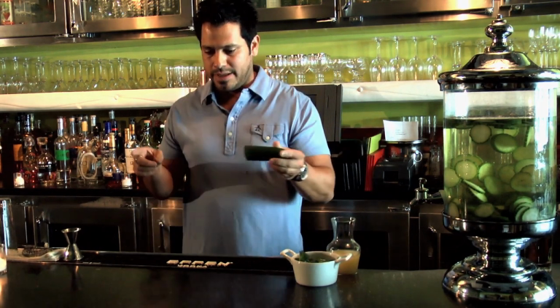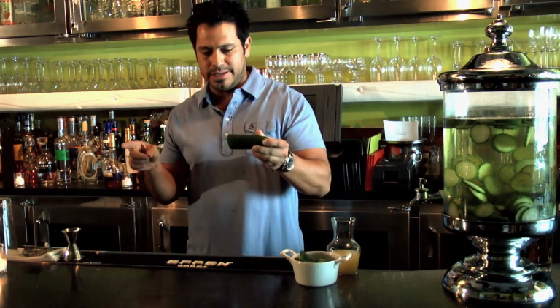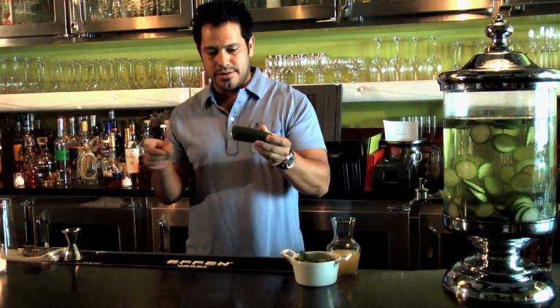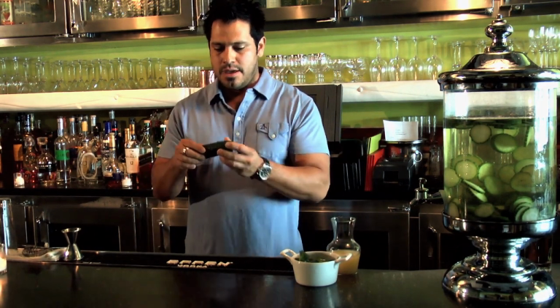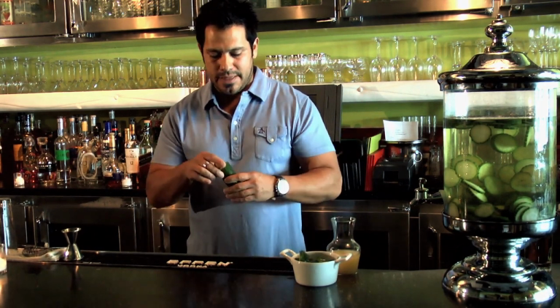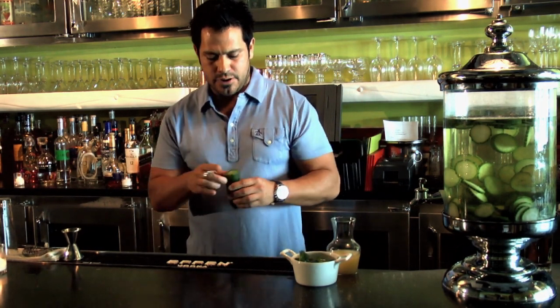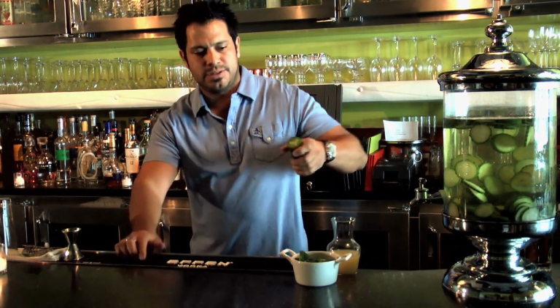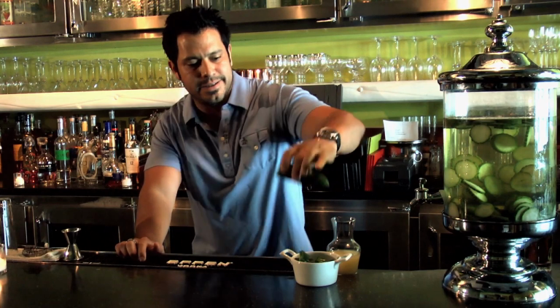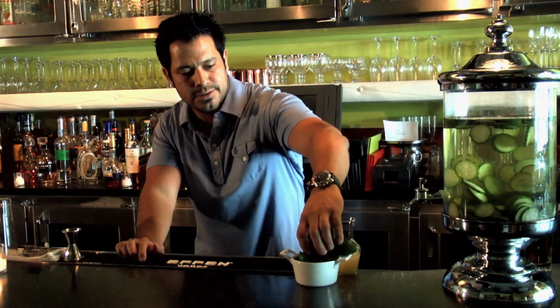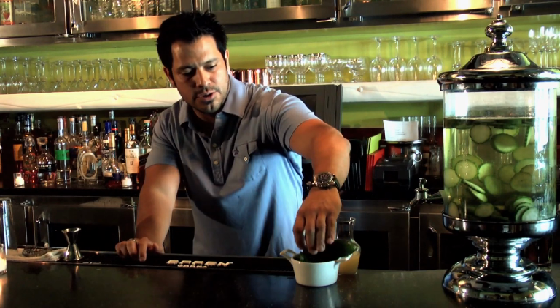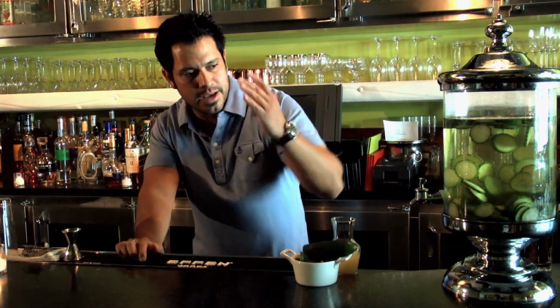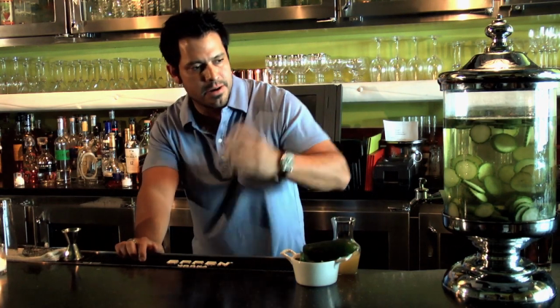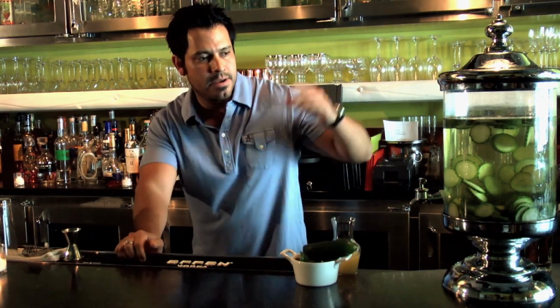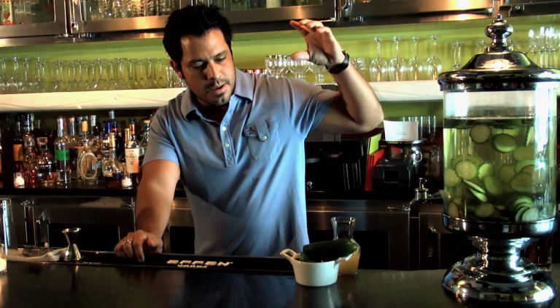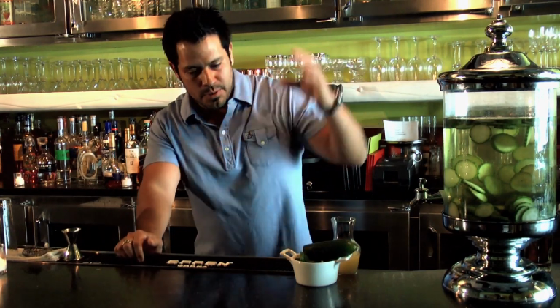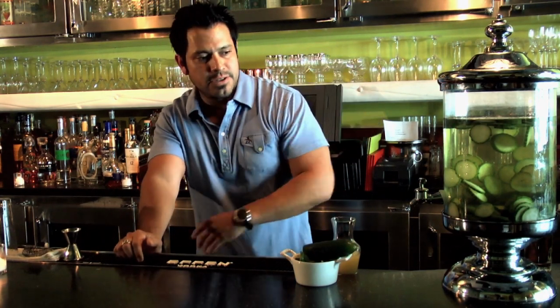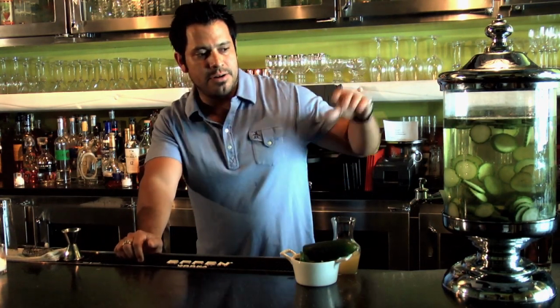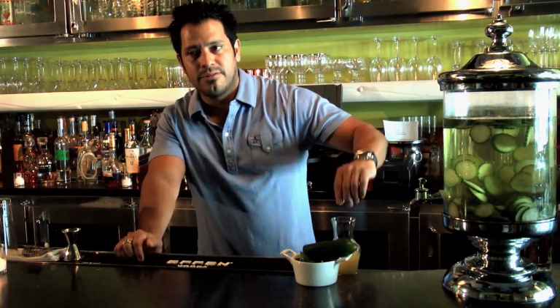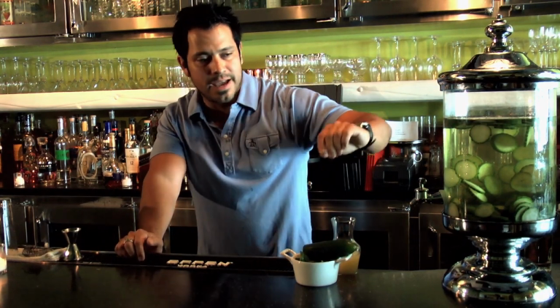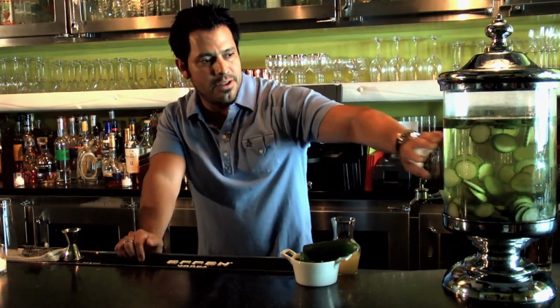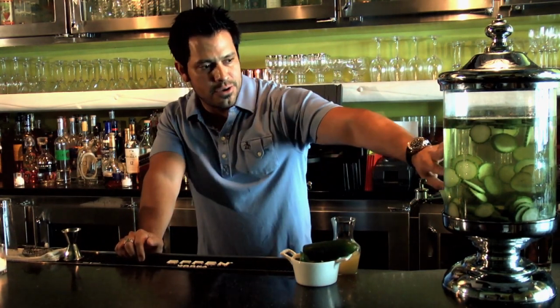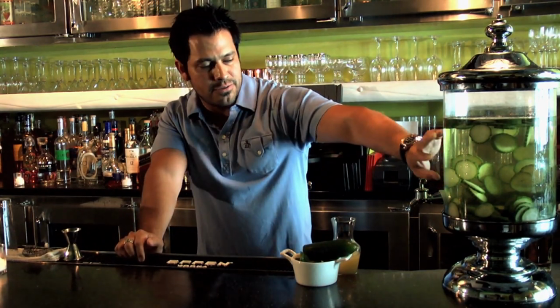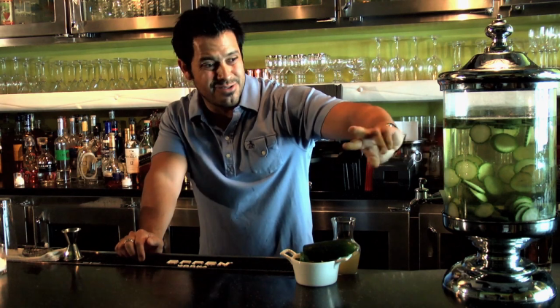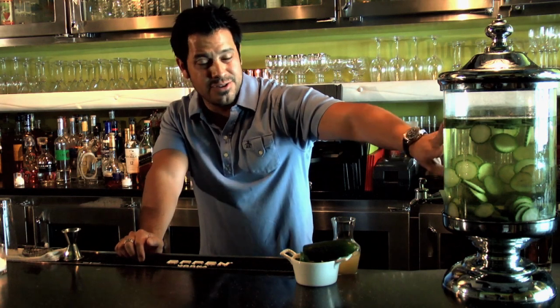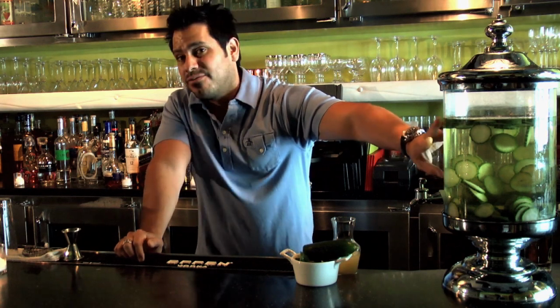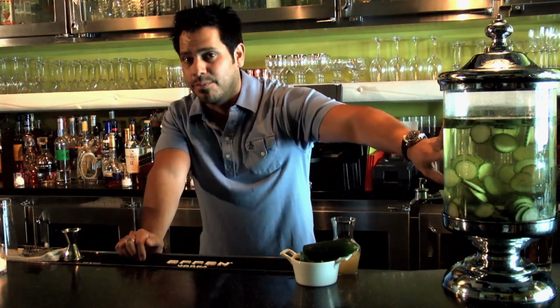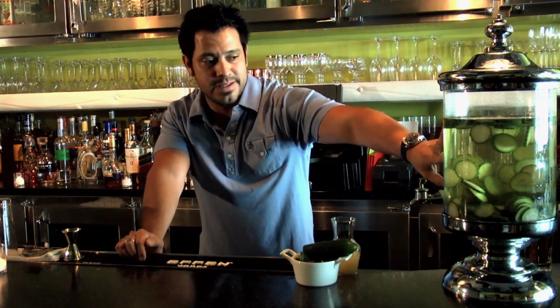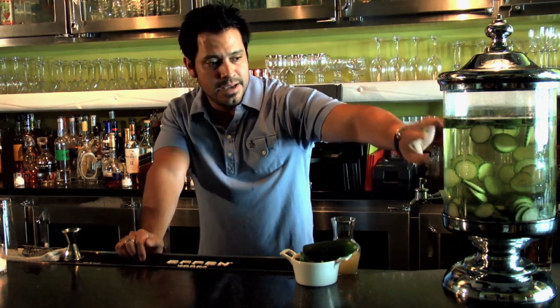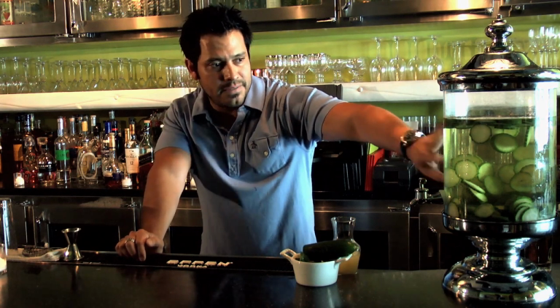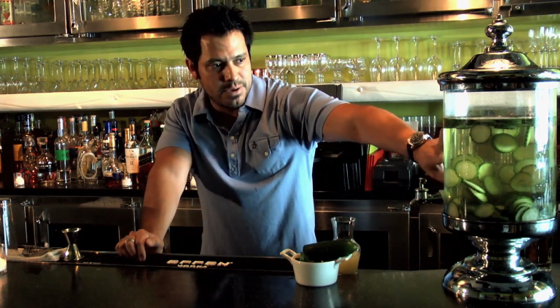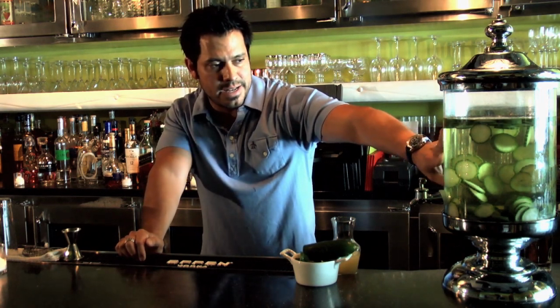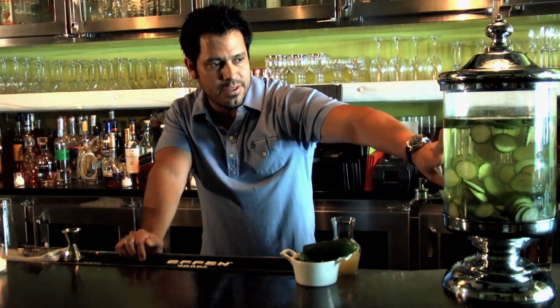They're normally about this long and they're almost seedless. So you want to cut them up, put them in the container, put the vodka in there, and throw it in your refrigerator for a couple of days. And this is what you're going to end up with.